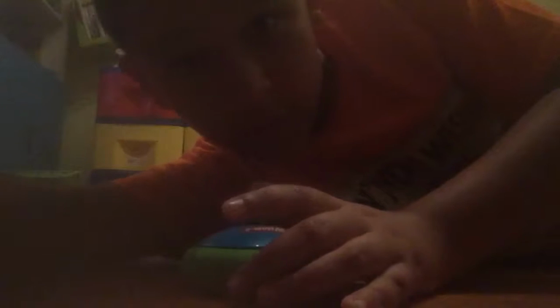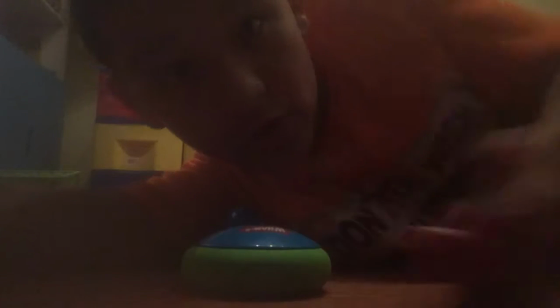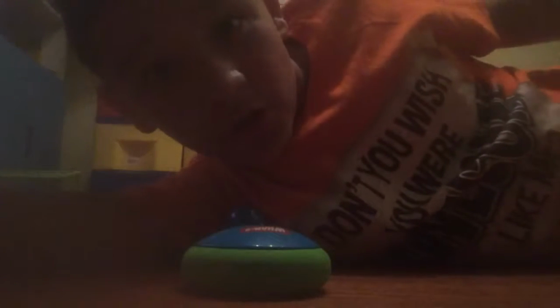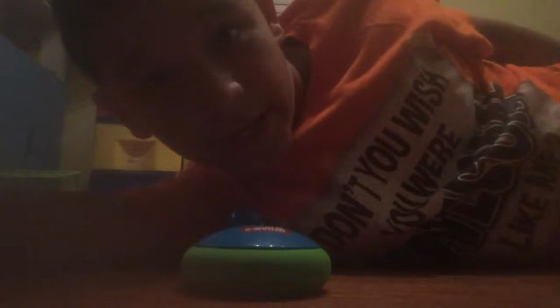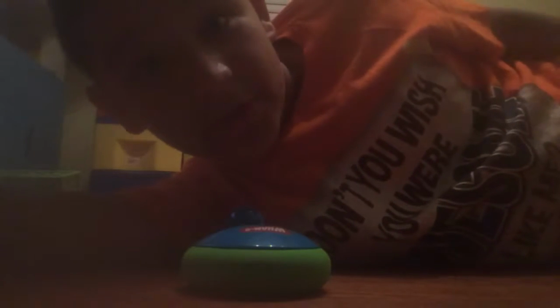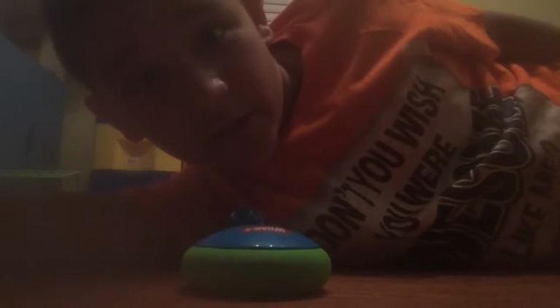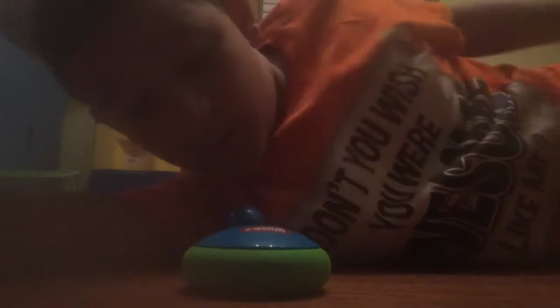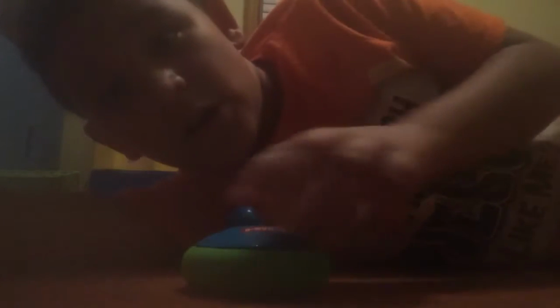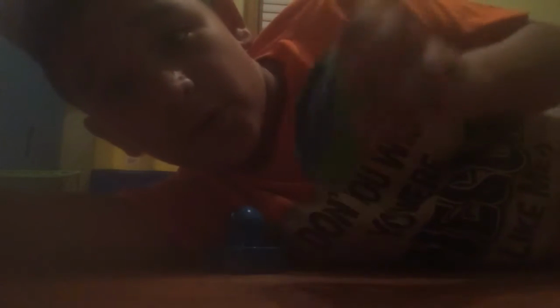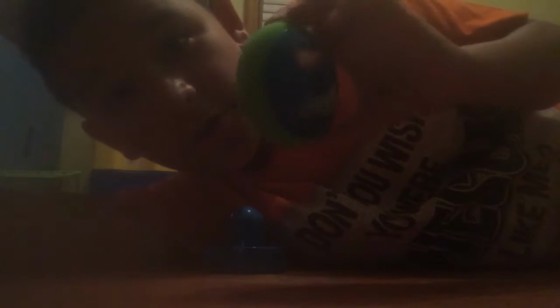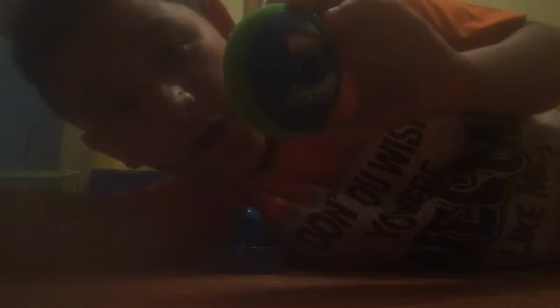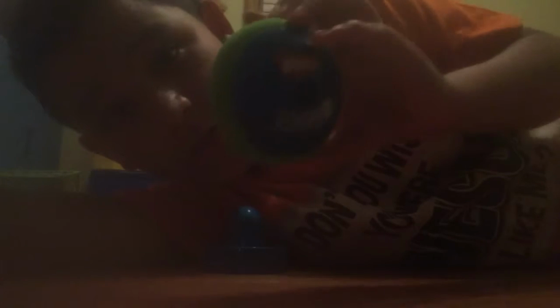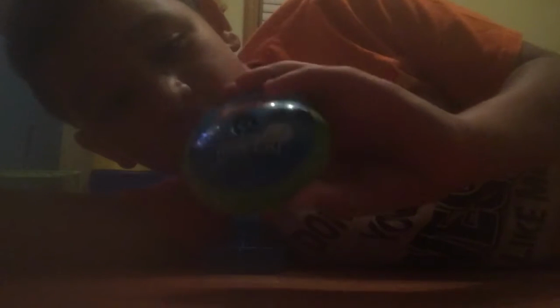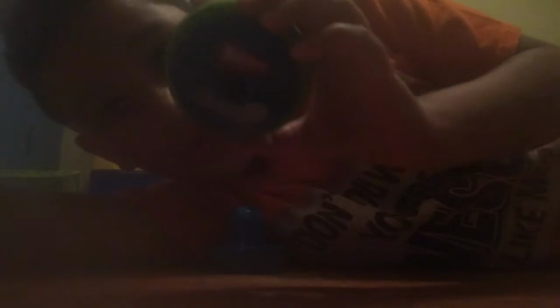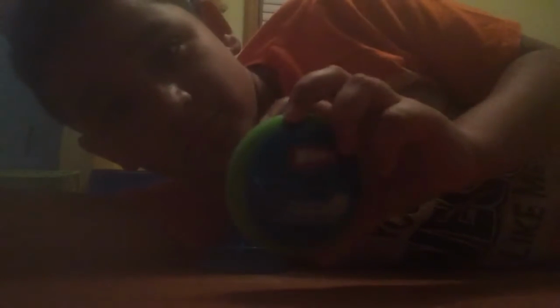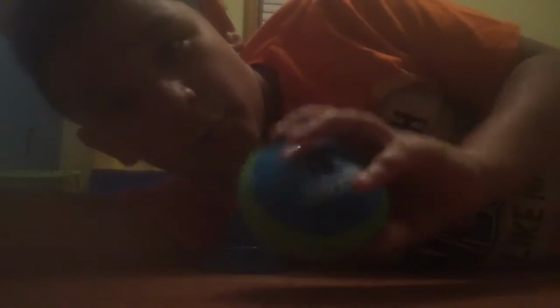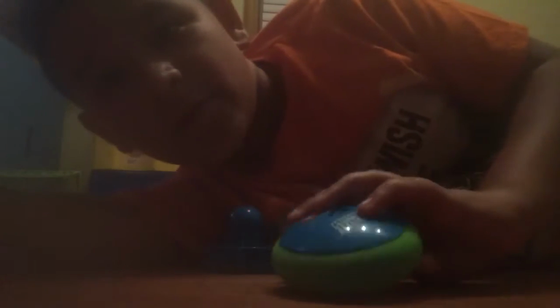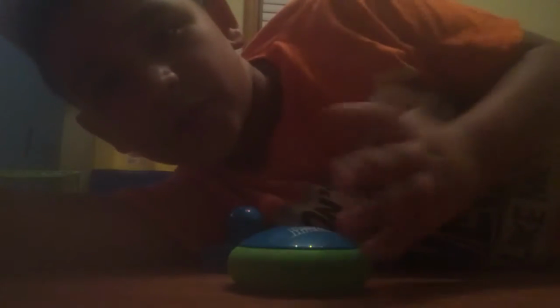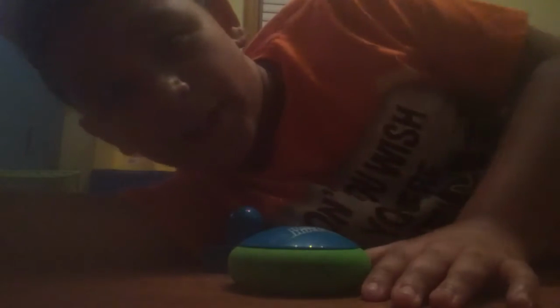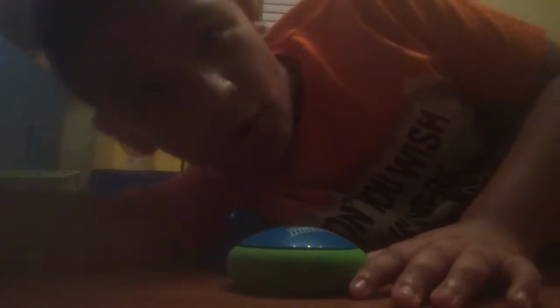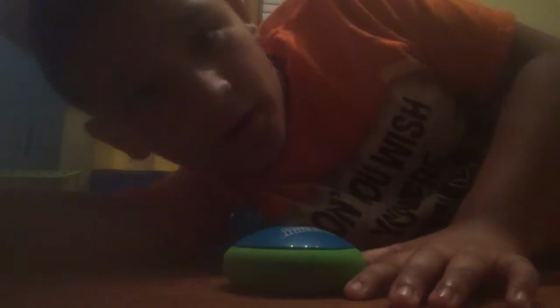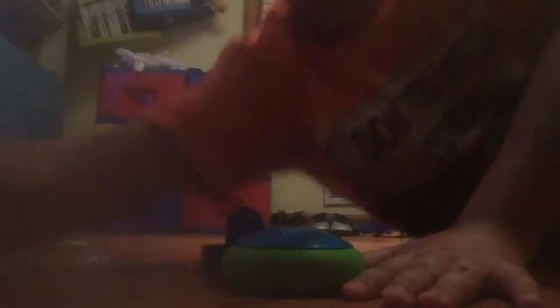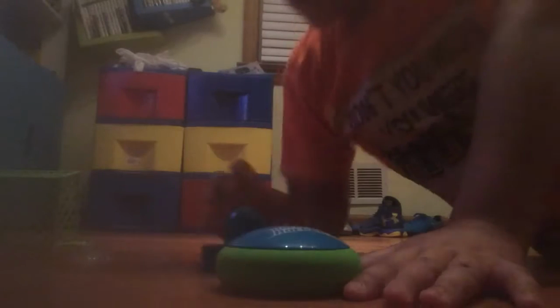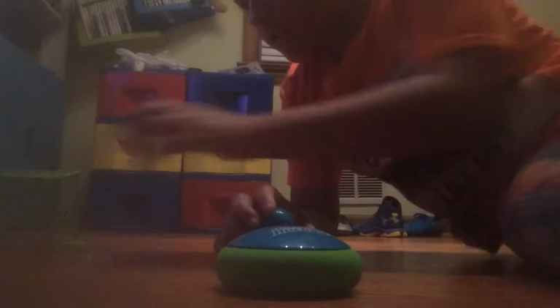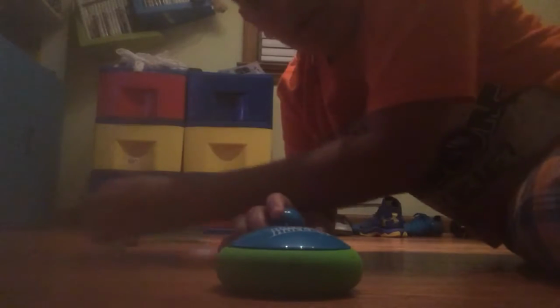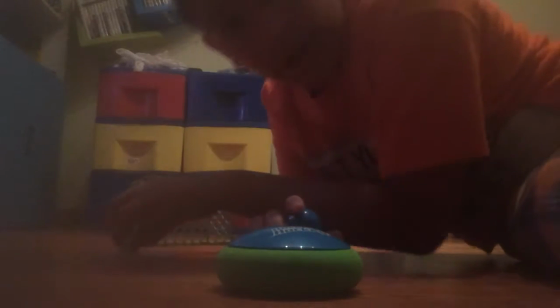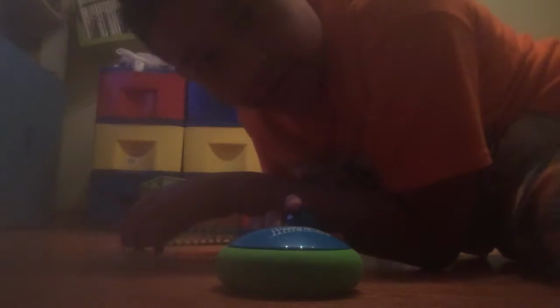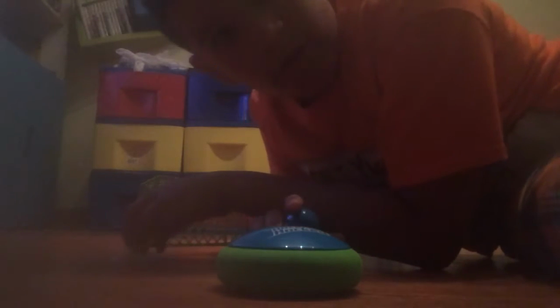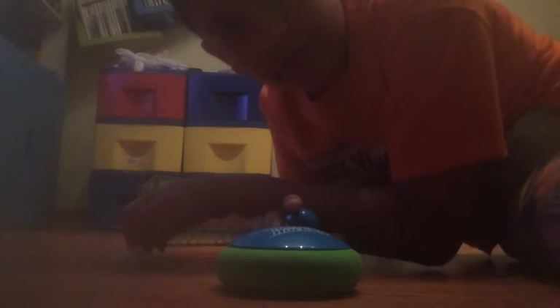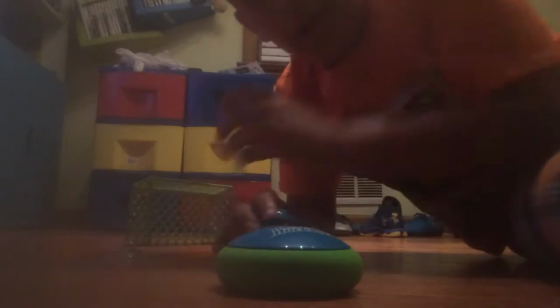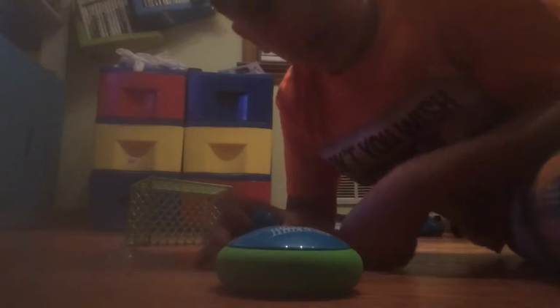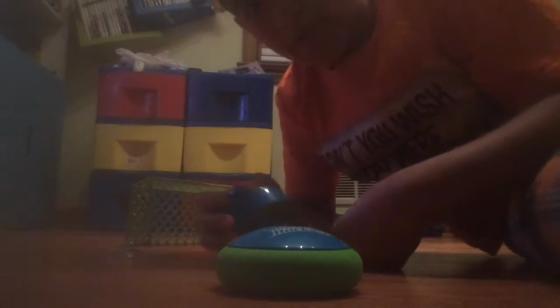Yo guys, so today I'm going to be doing a review on the new Hover Hockey thing by Wham-O. I just got it yesterday at Walmart. I'll just get on with the video — it's just a review of how it works and stuff.